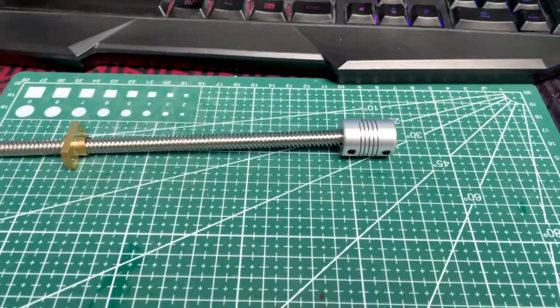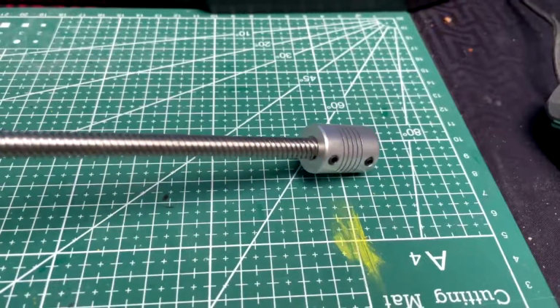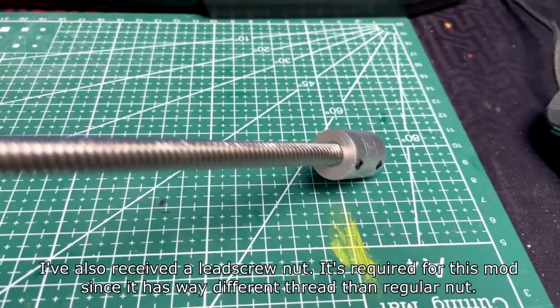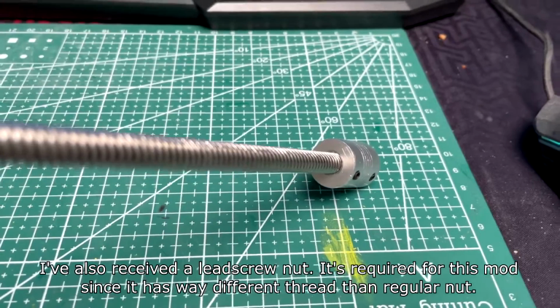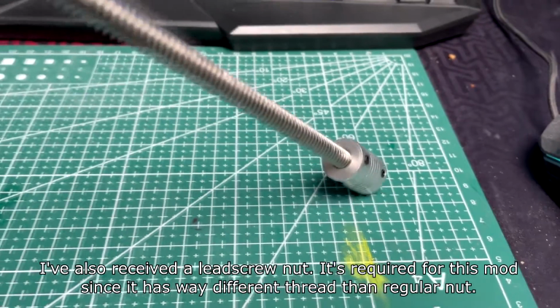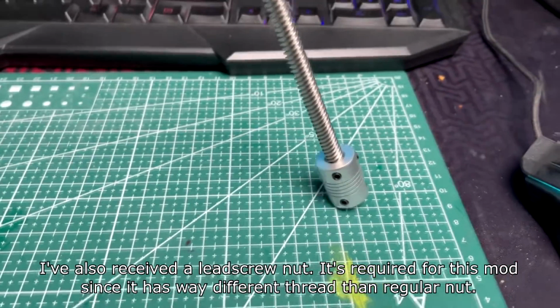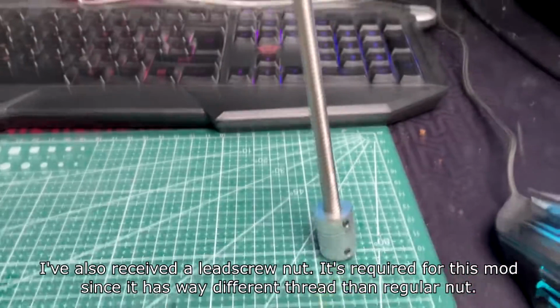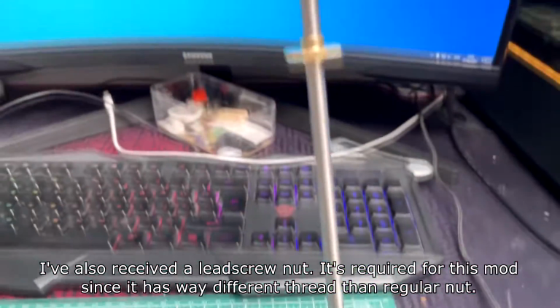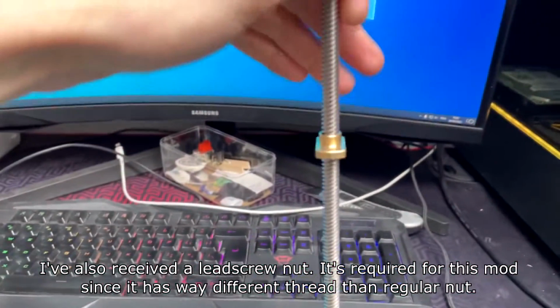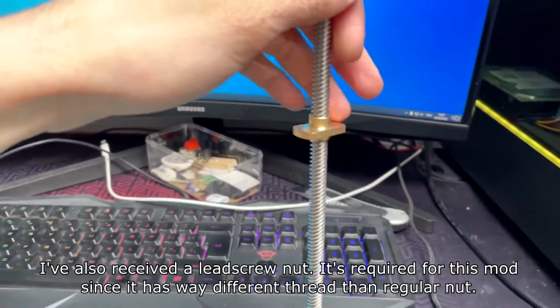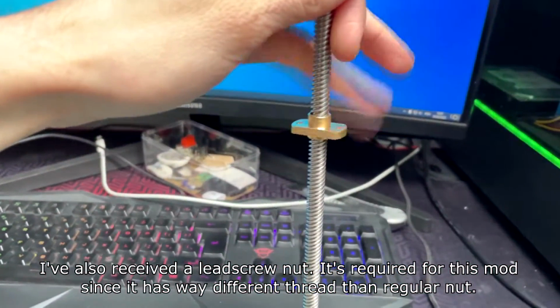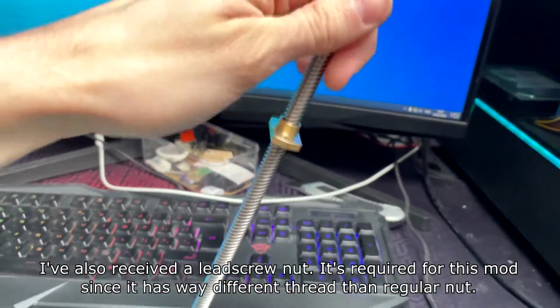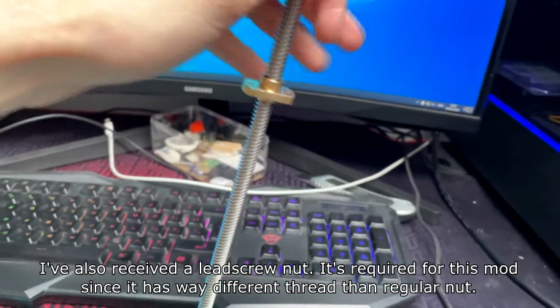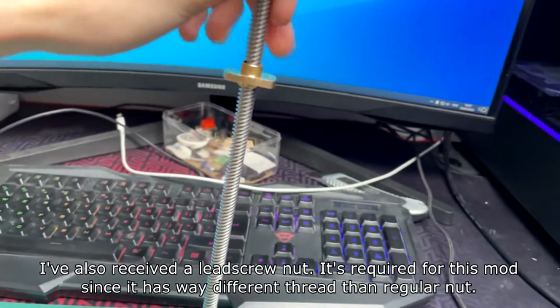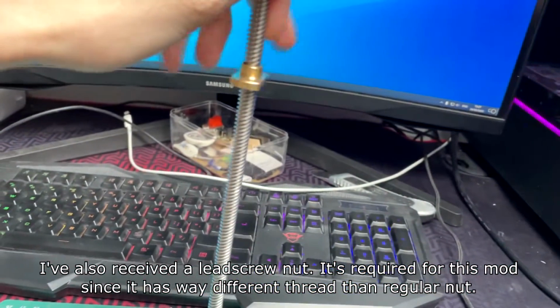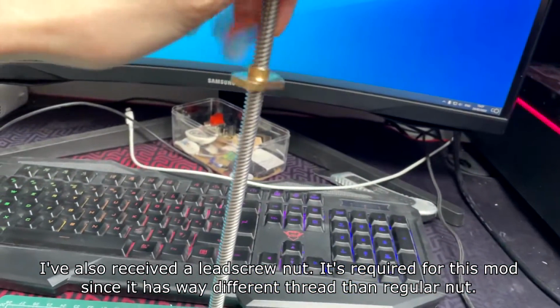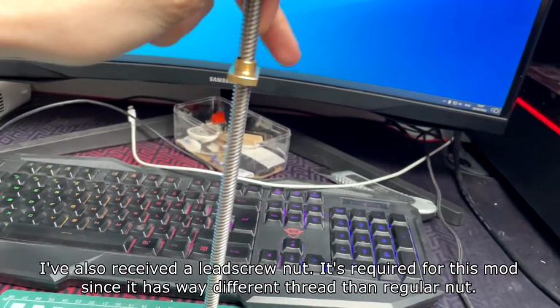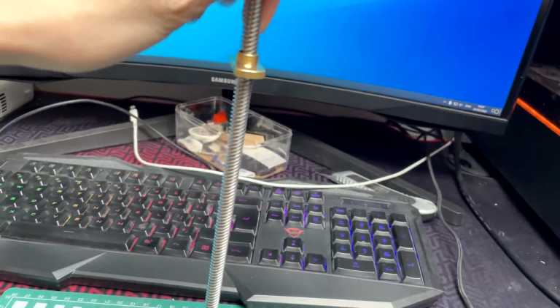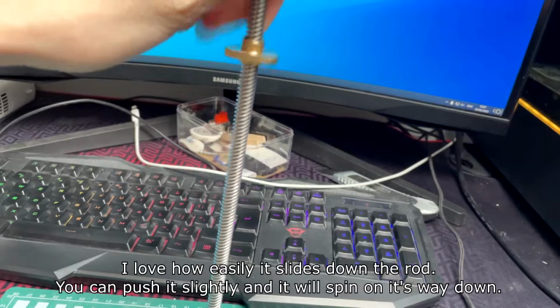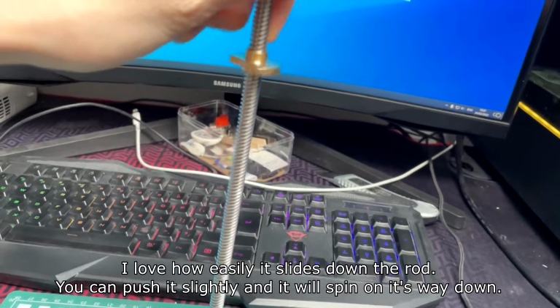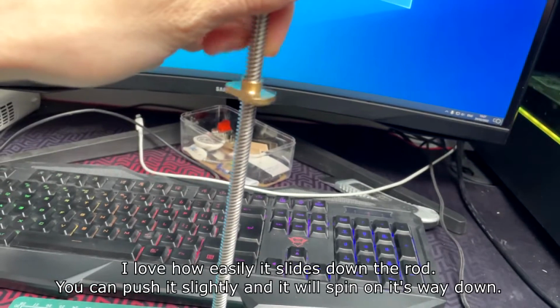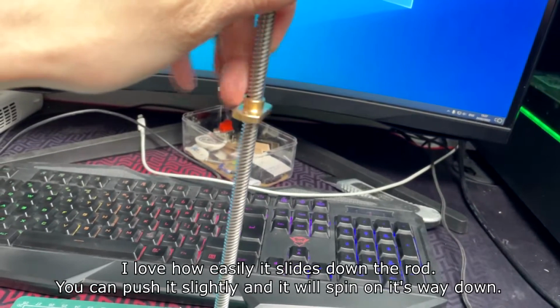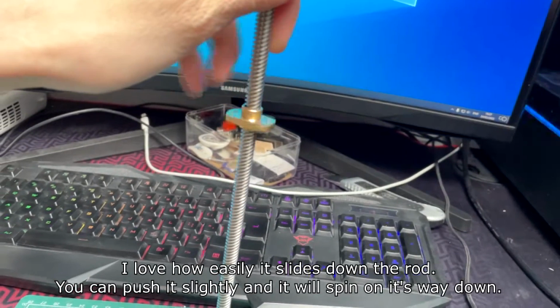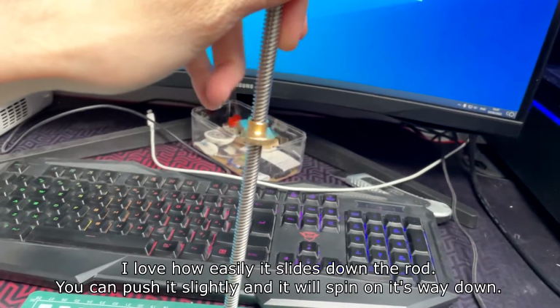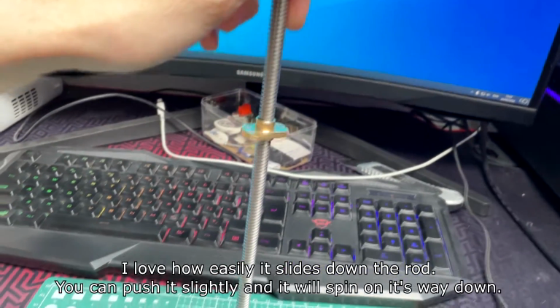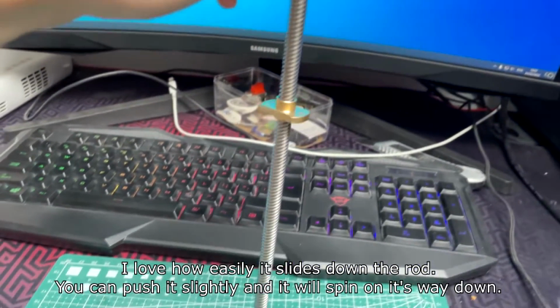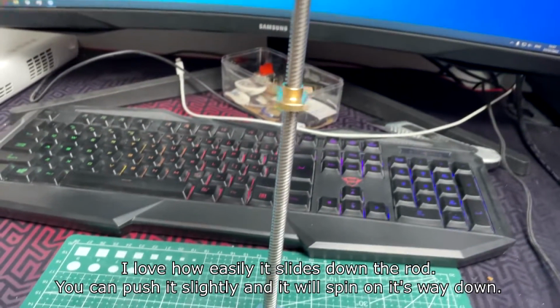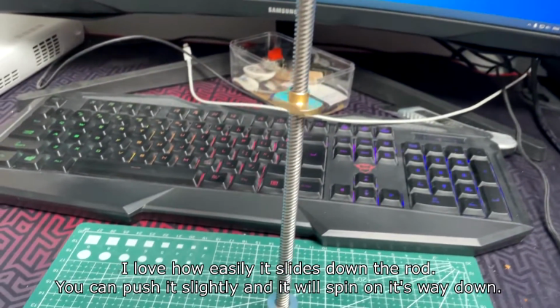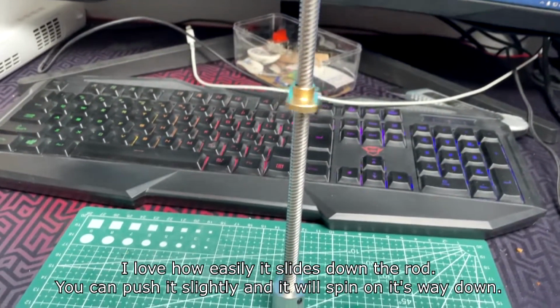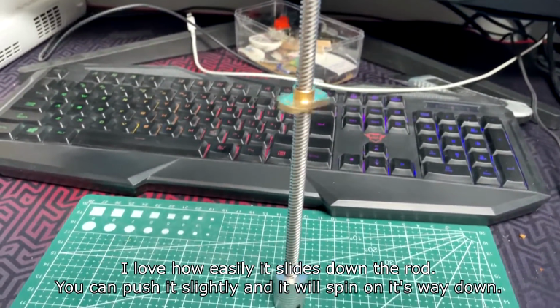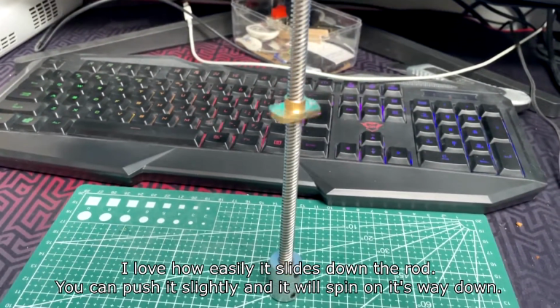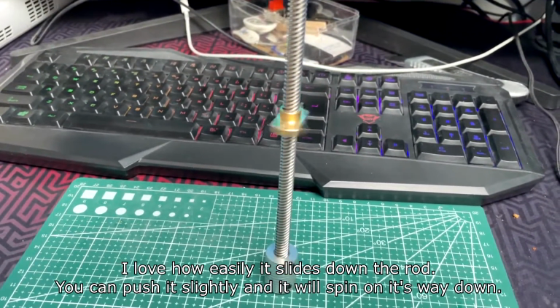I've also received a leadscrew nut. It's required for this mod since it has a very different thread than a regular nut. I love how easily it slides down the rod — you can push it slightly and it will spin on its way down.